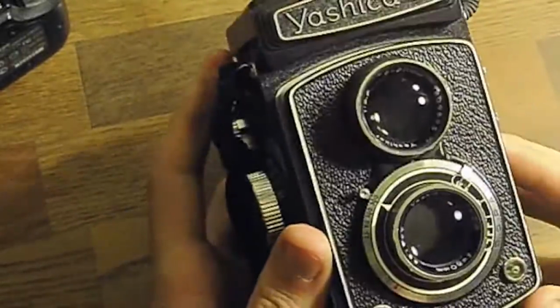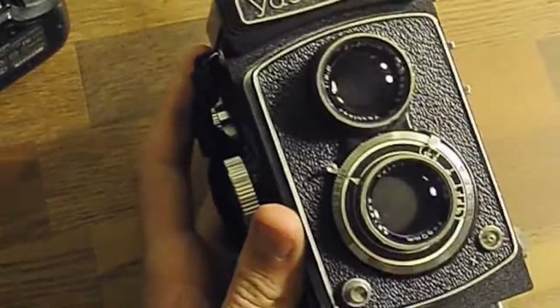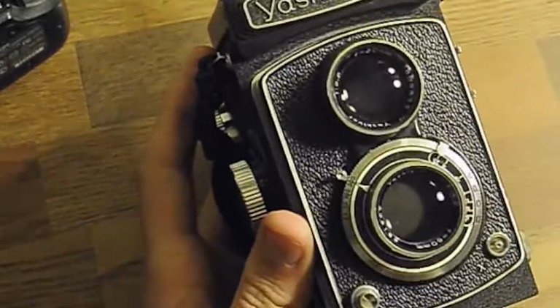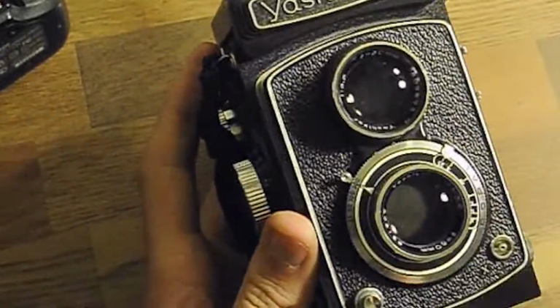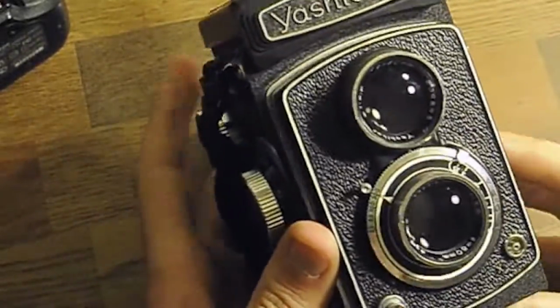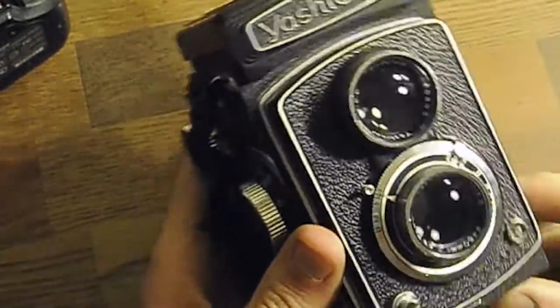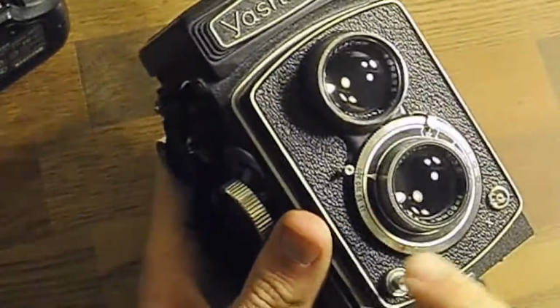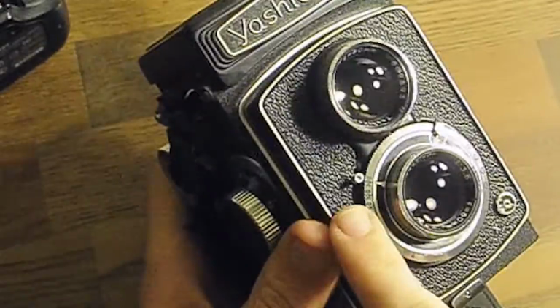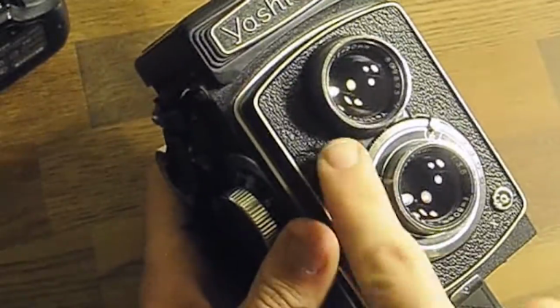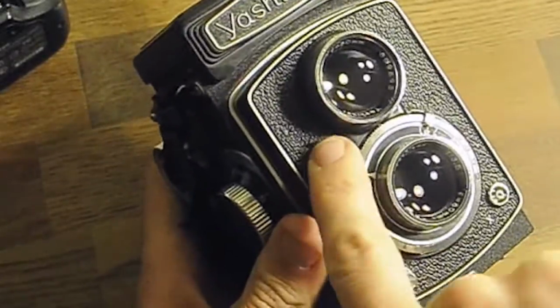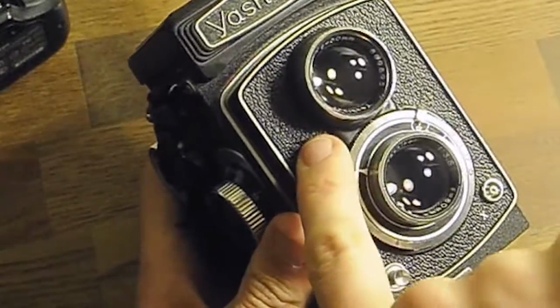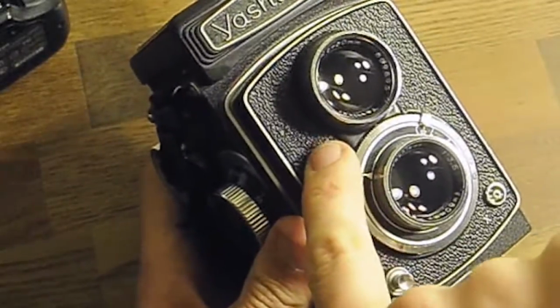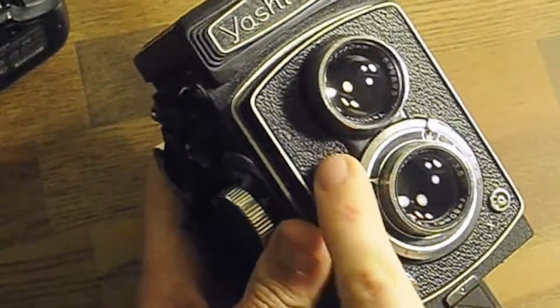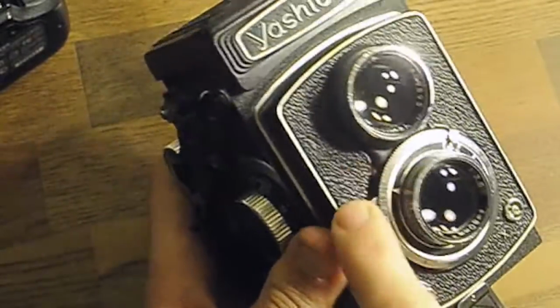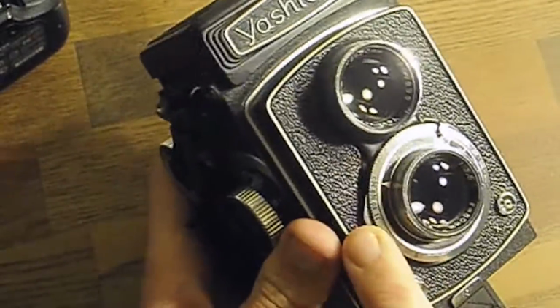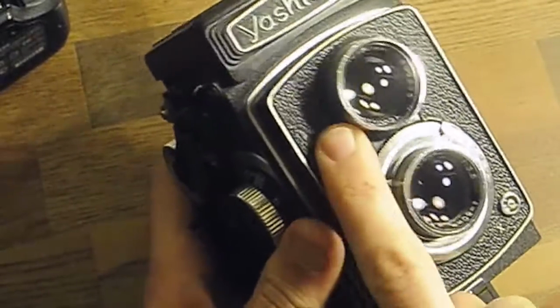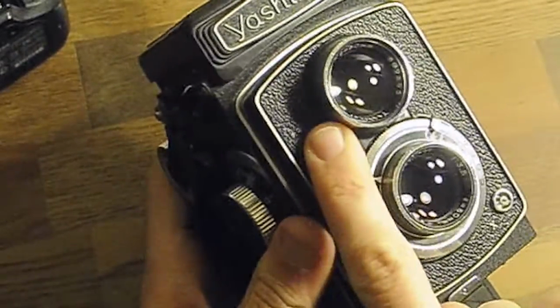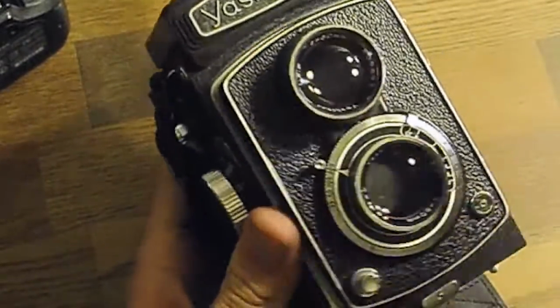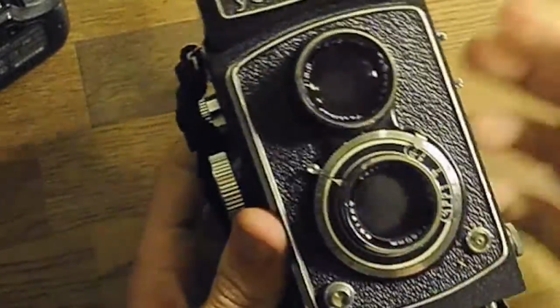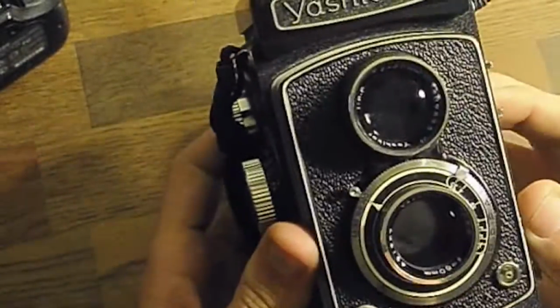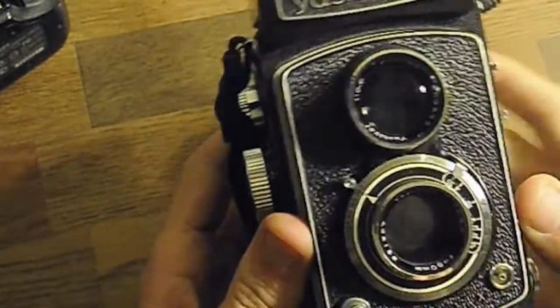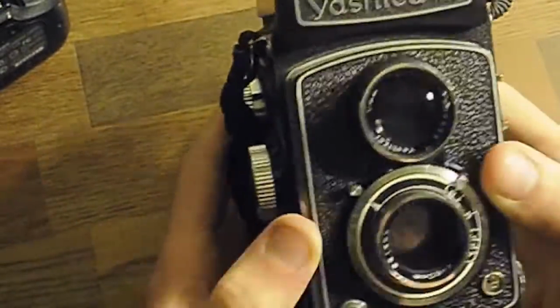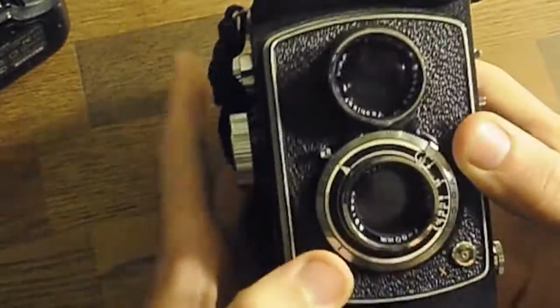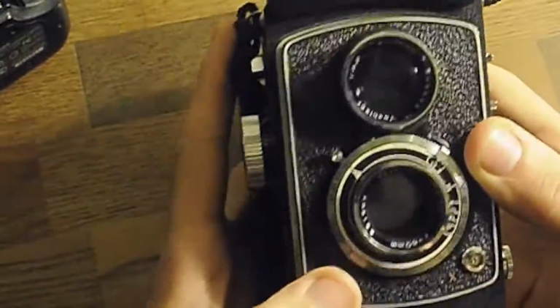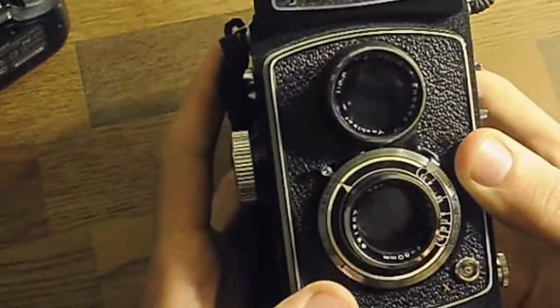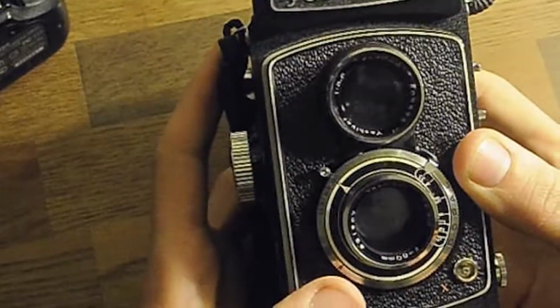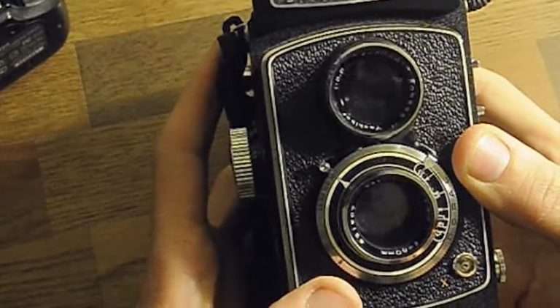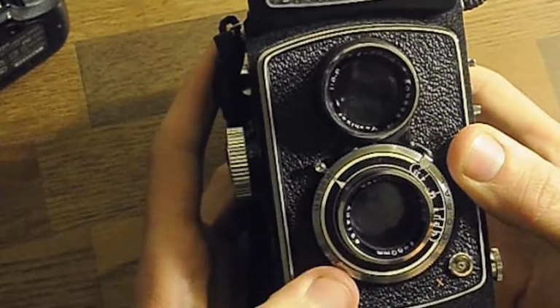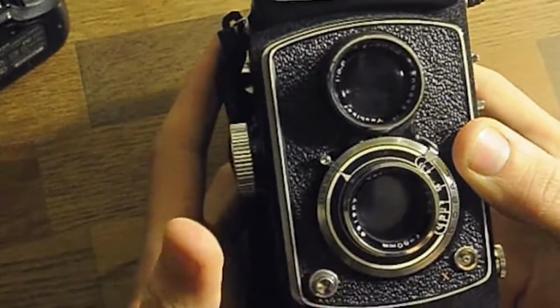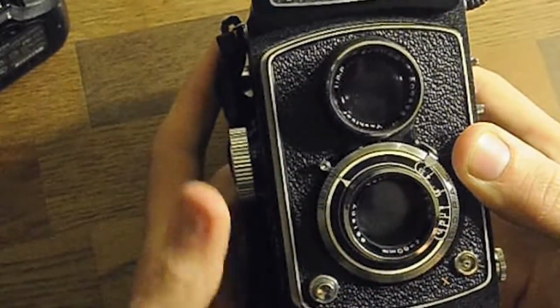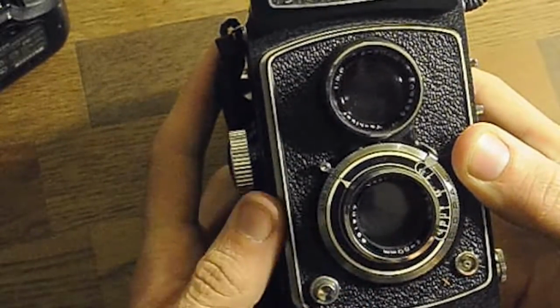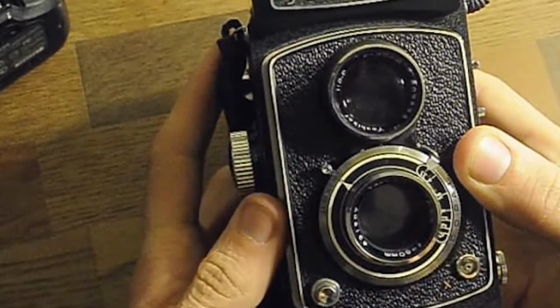To arm the shutter, there's this lever you flick. Now you're ready — you just push the shutter. That's it.